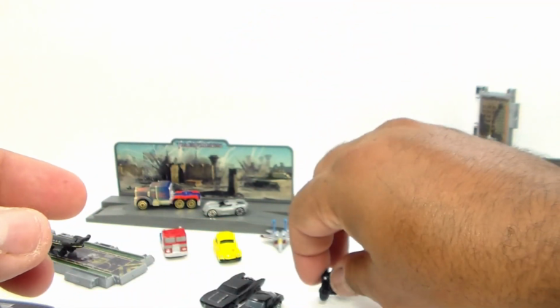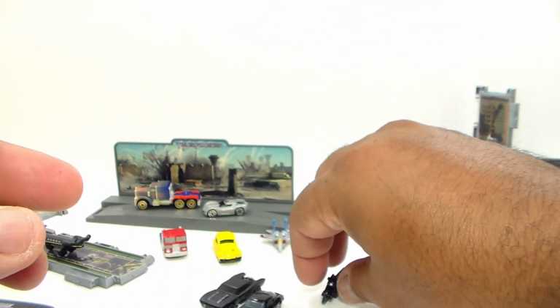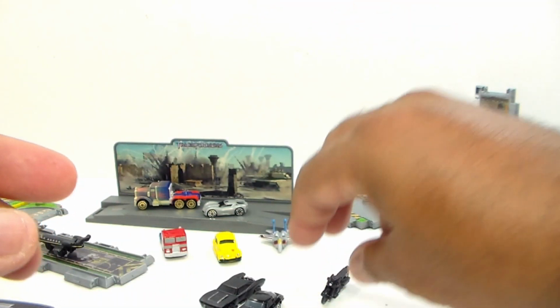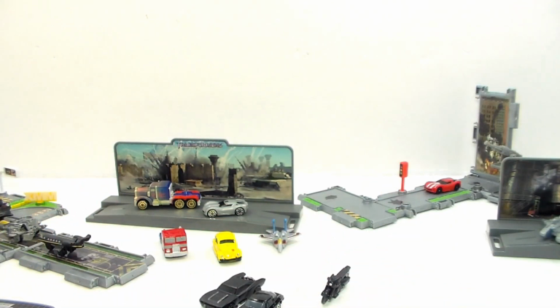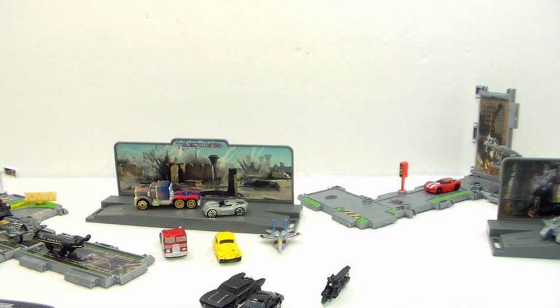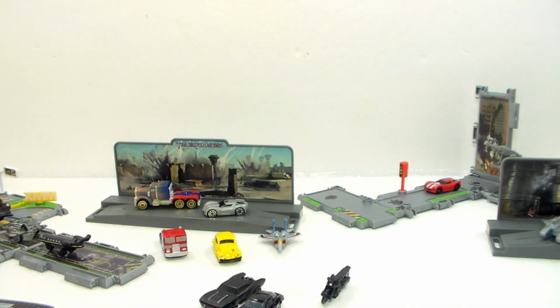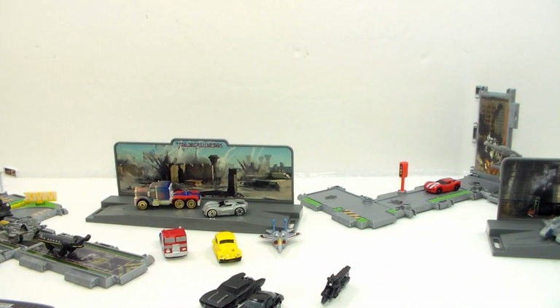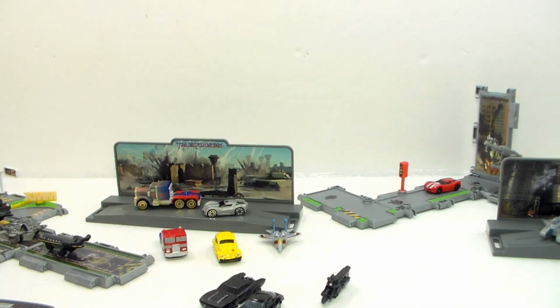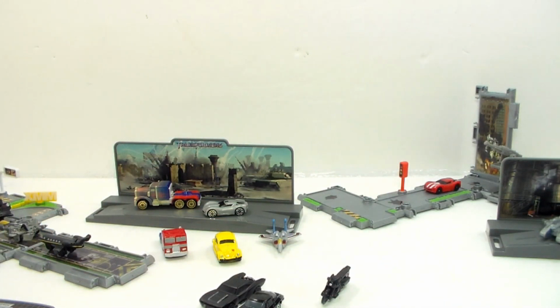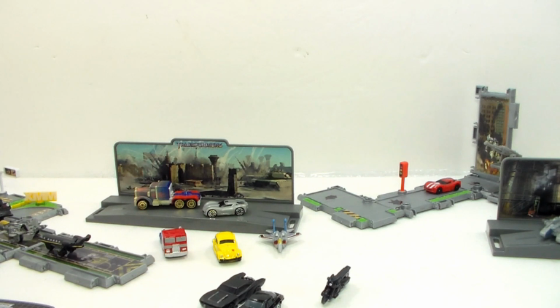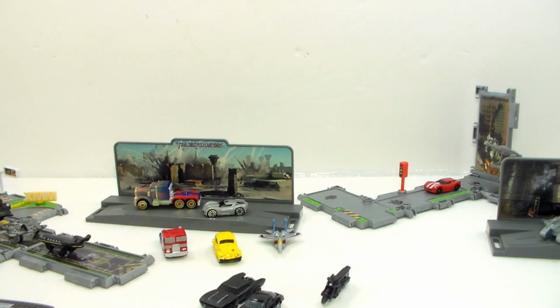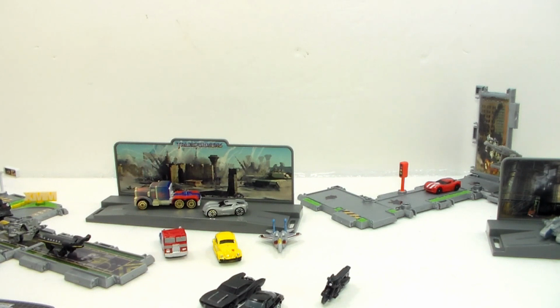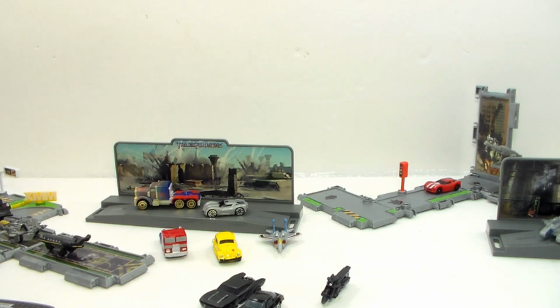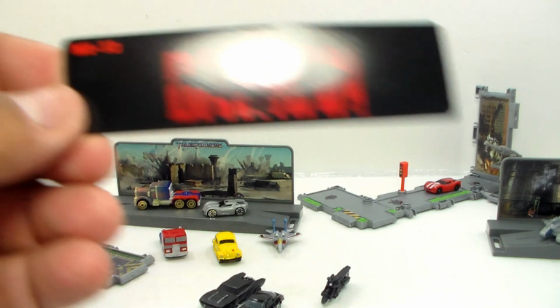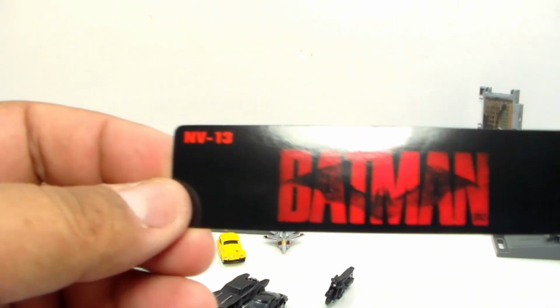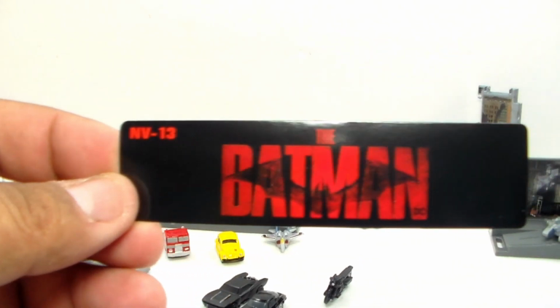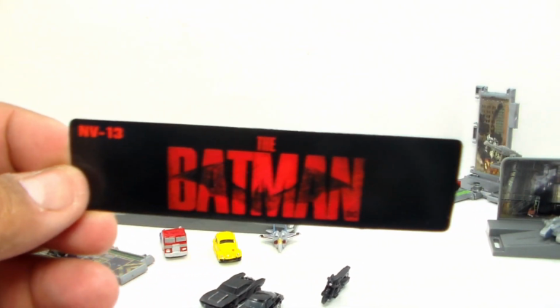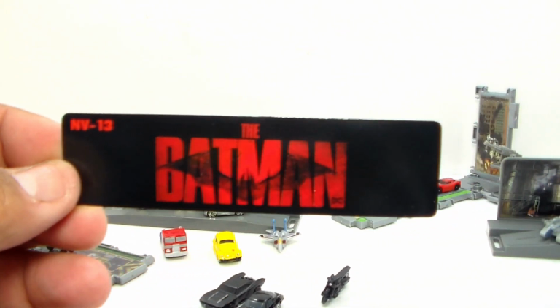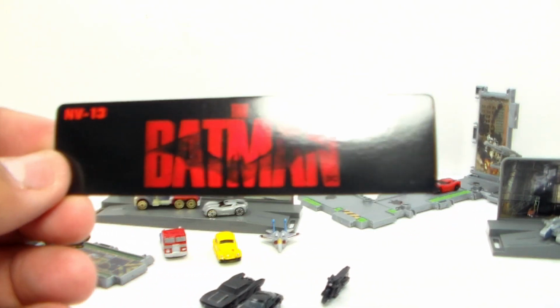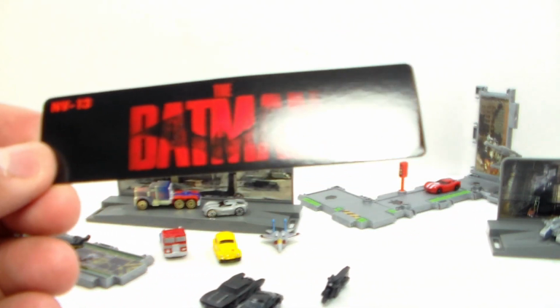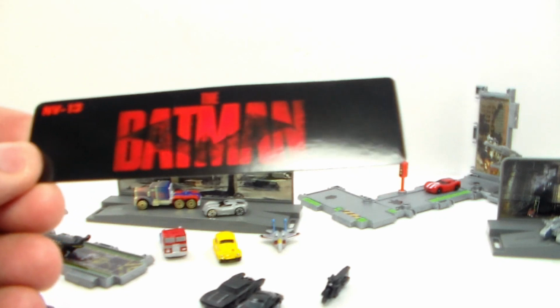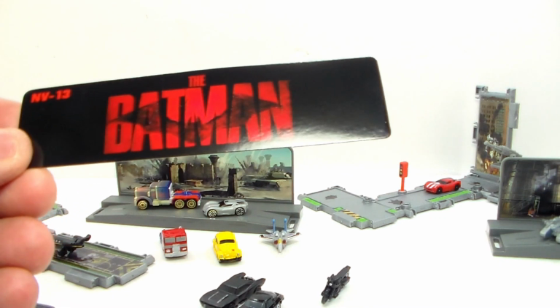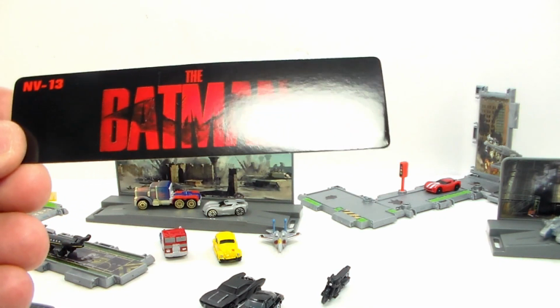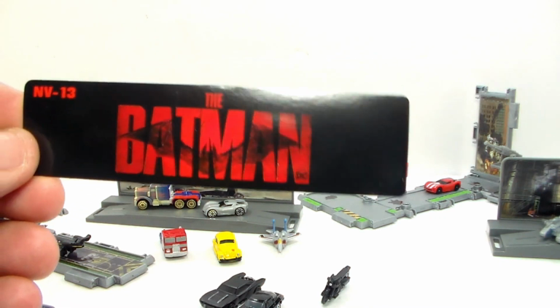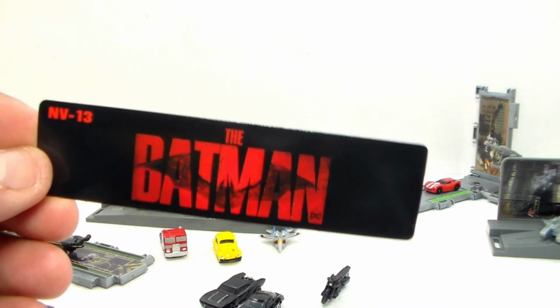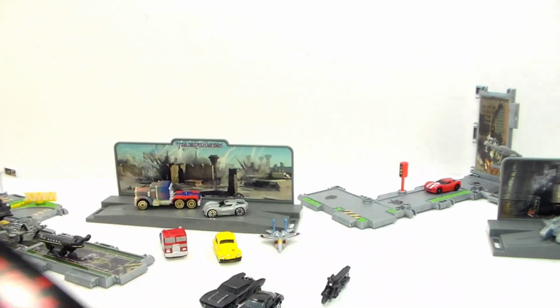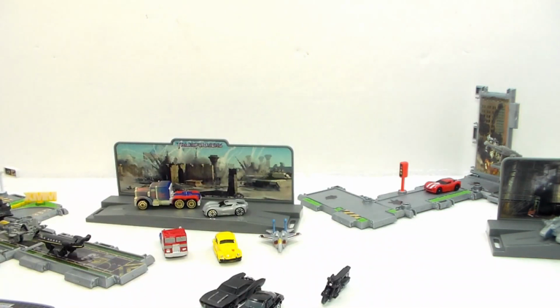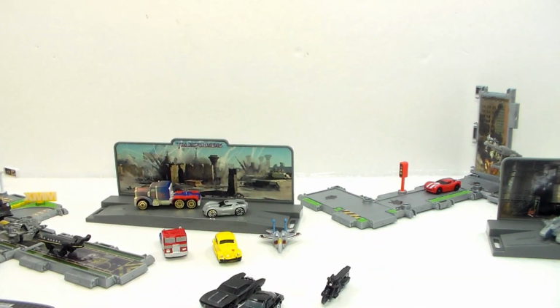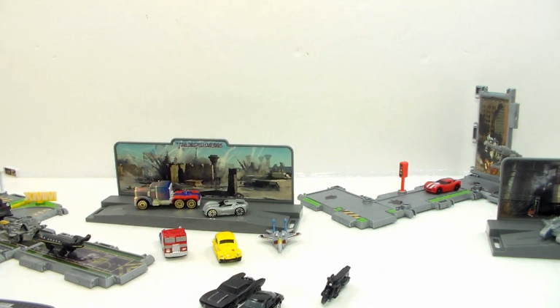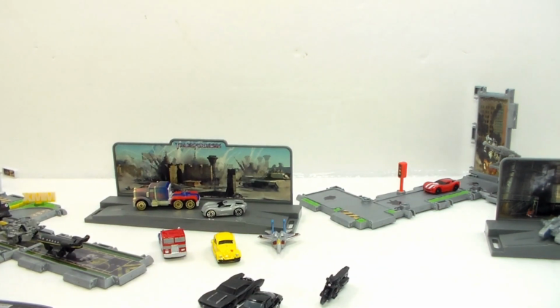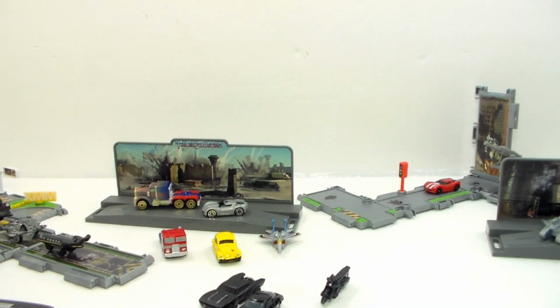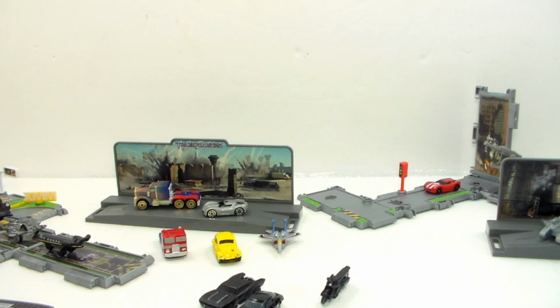There you guys have it. With all the Jada toys, it does come with this little display card that shows what it is for the box. I think about keeping it to see what I can do with it. But guys, that's where we're going to end this video for today.